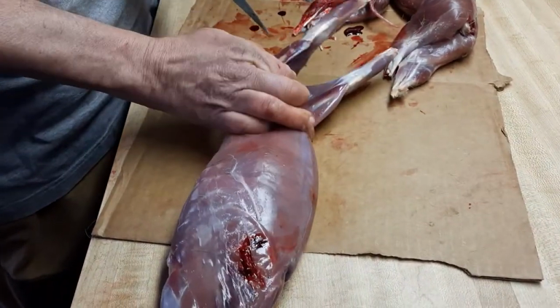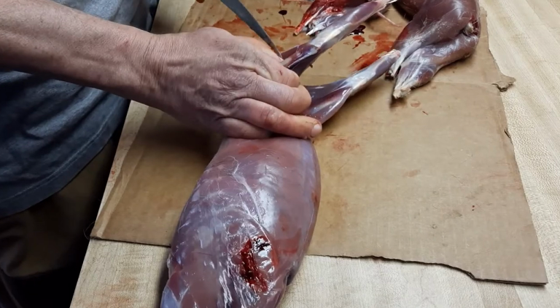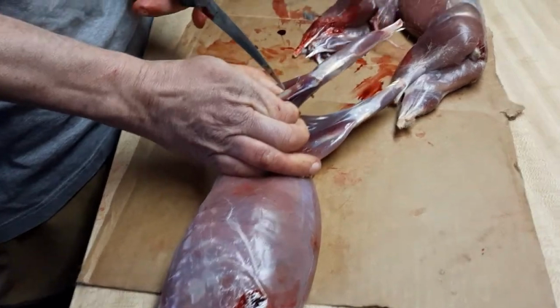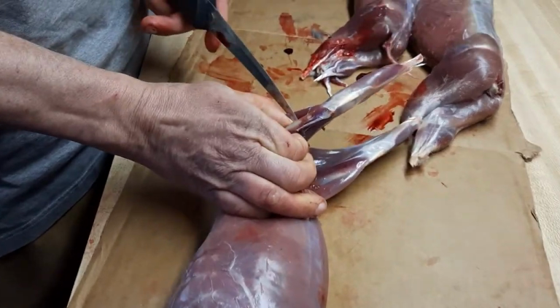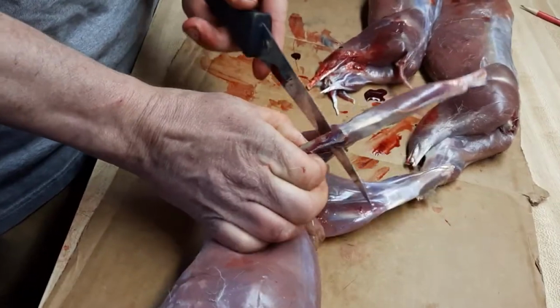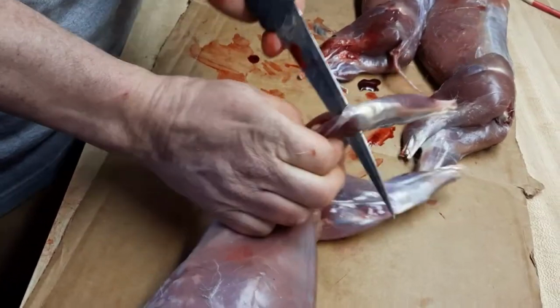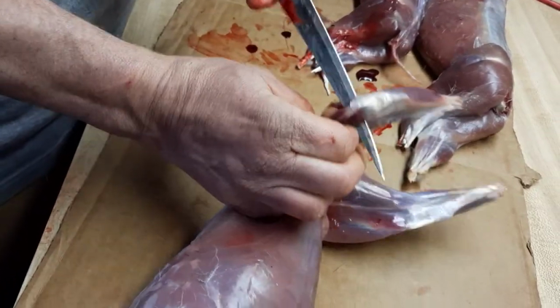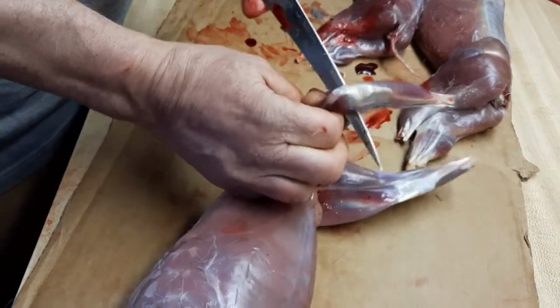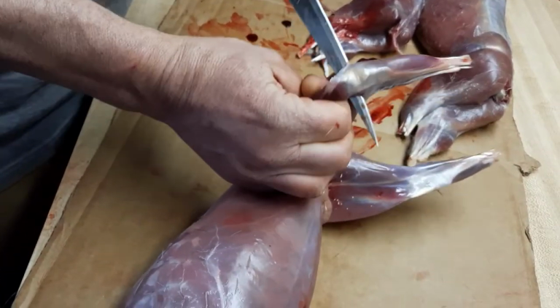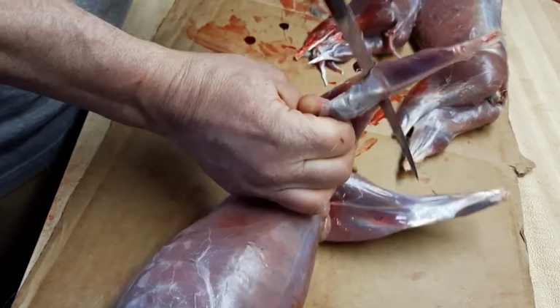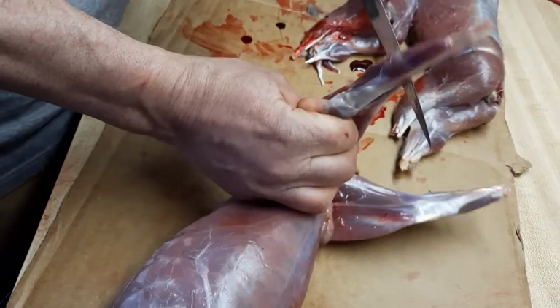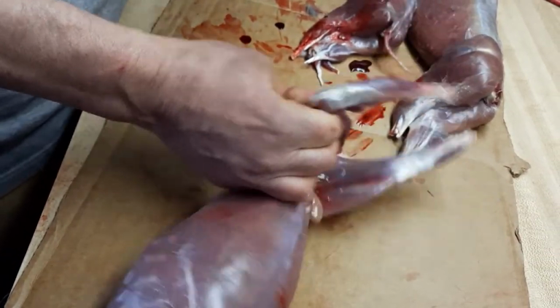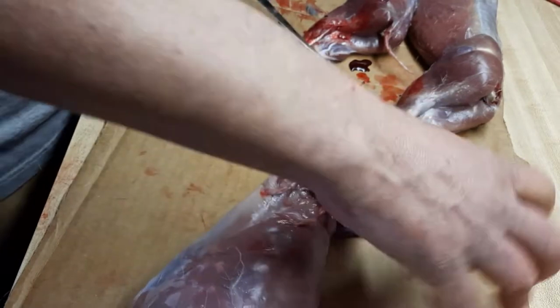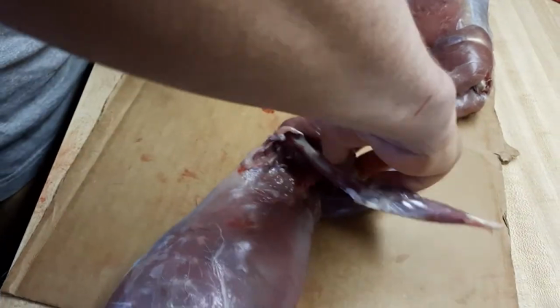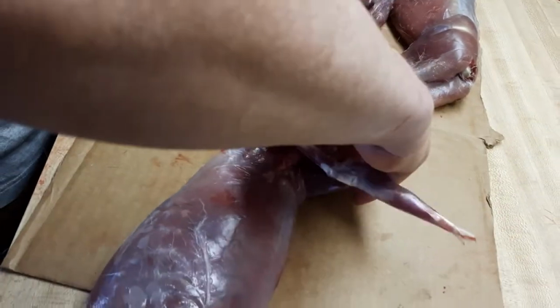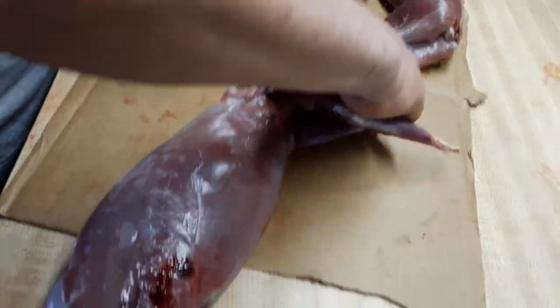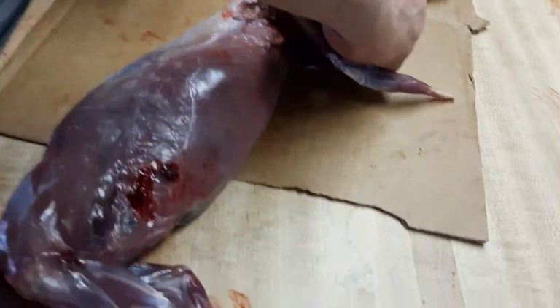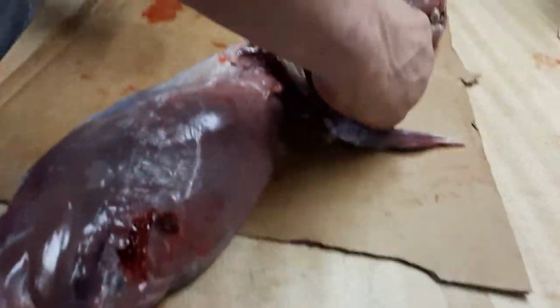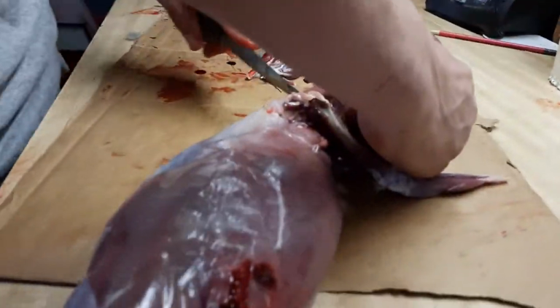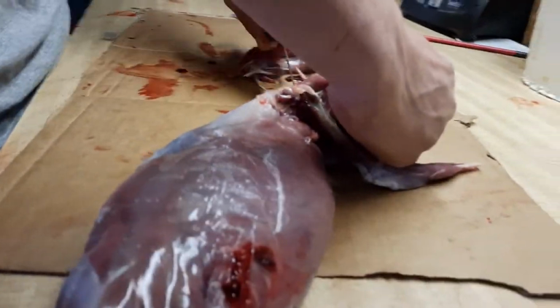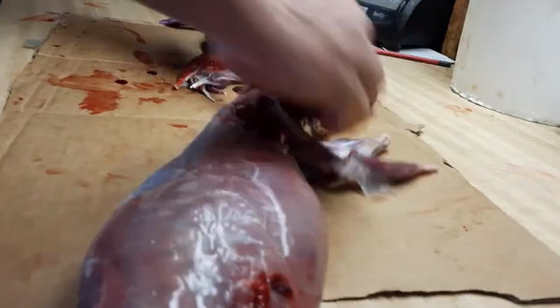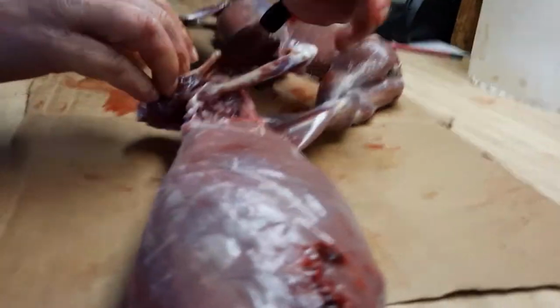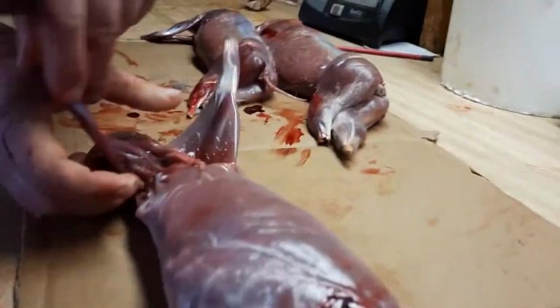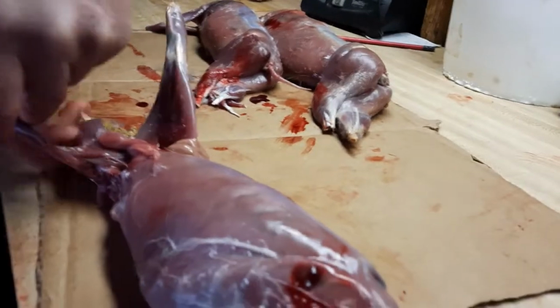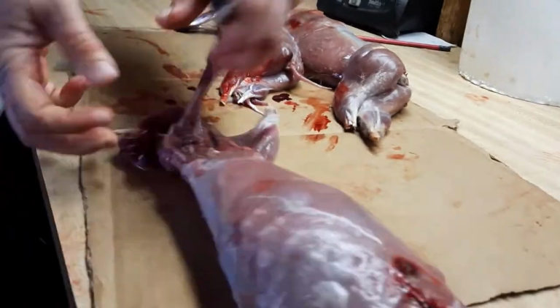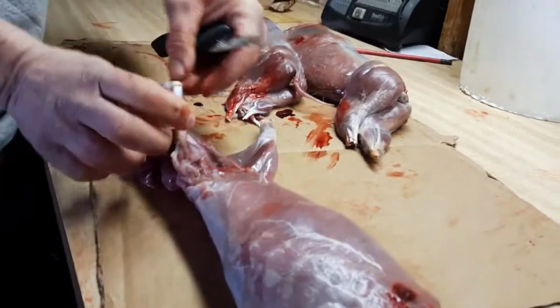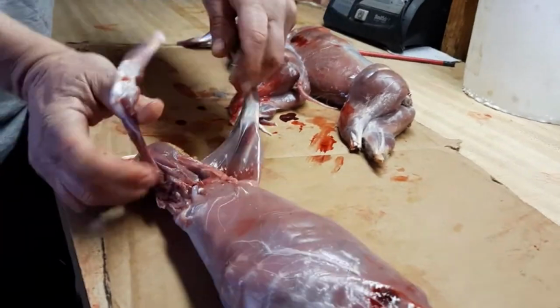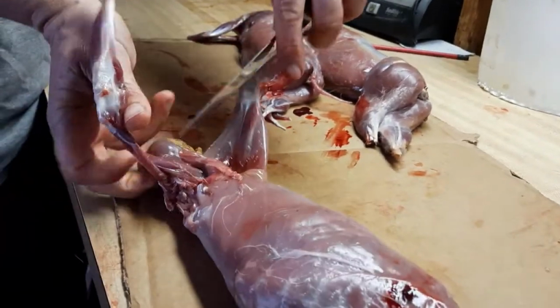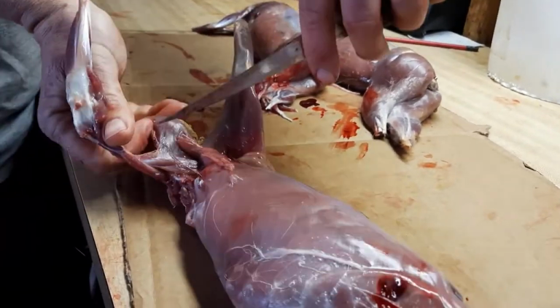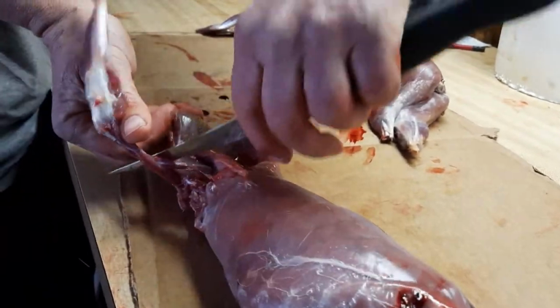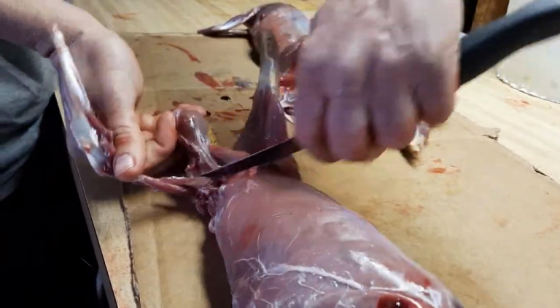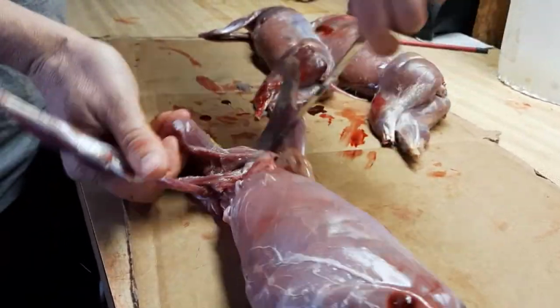Then take my knife, I slide it behind here, behind the bone. Cut up, follow the bone around. You're following the bone down and around, like this. Follow the bone around.